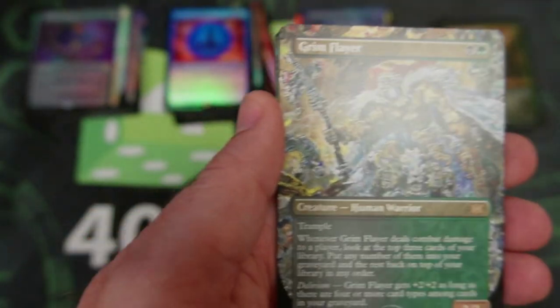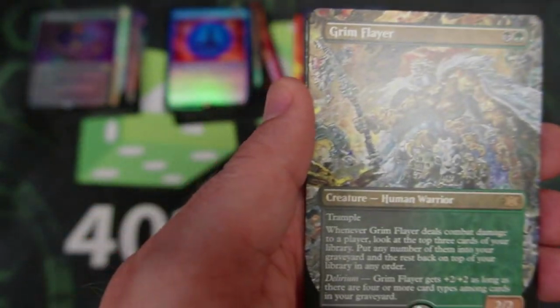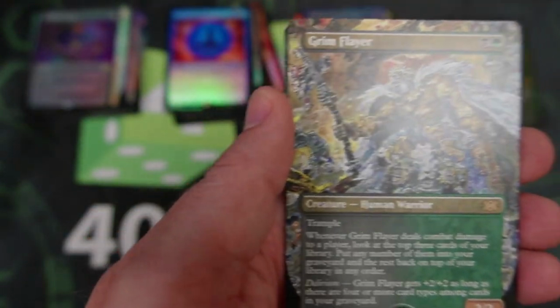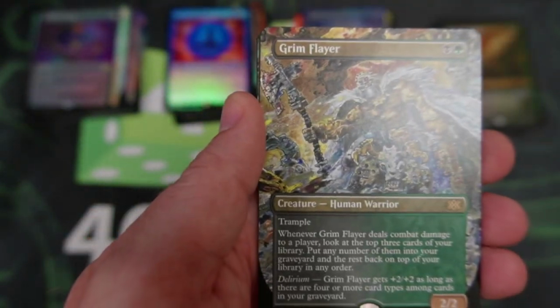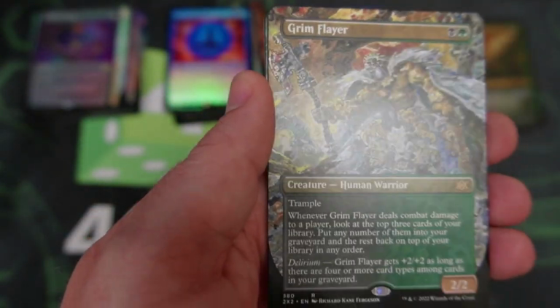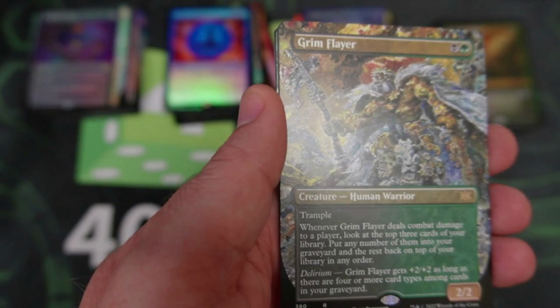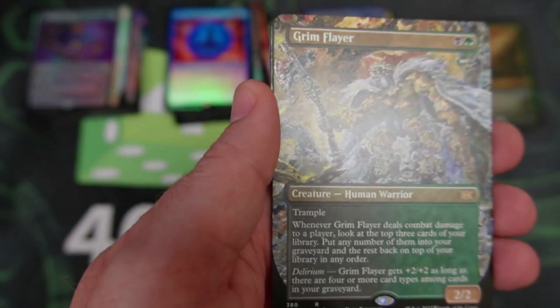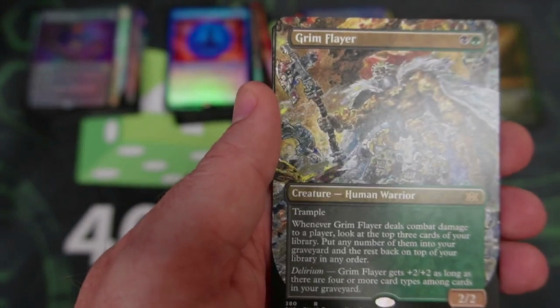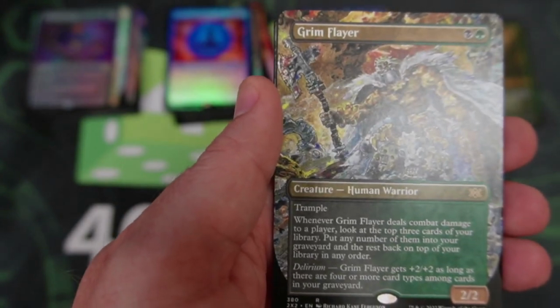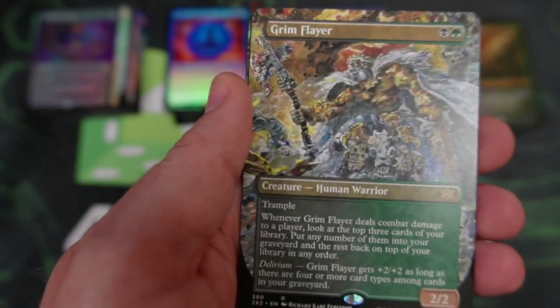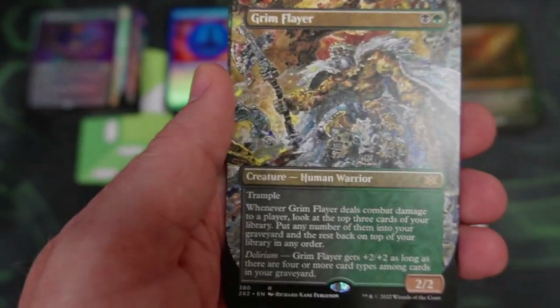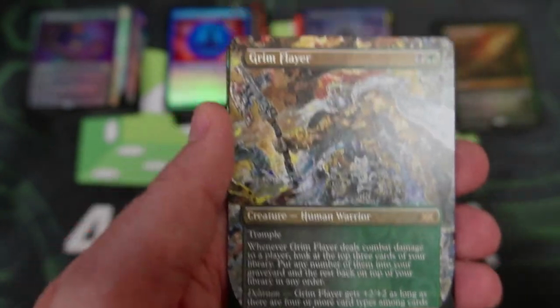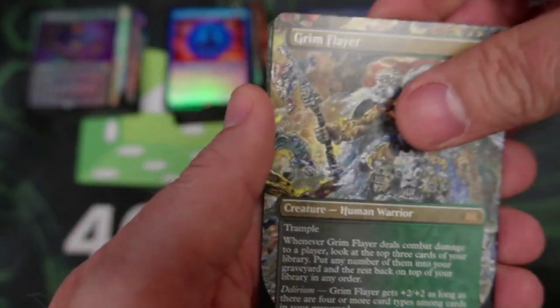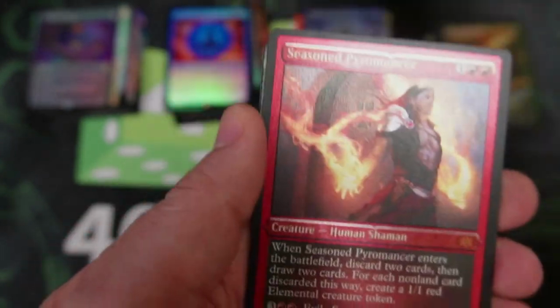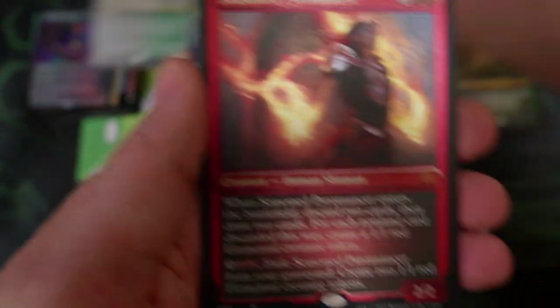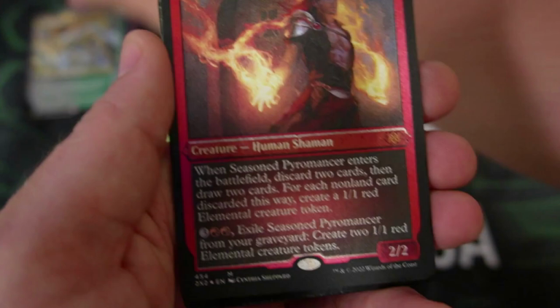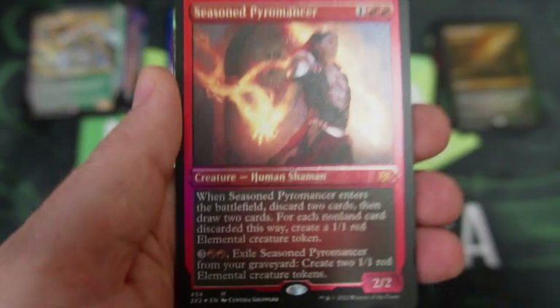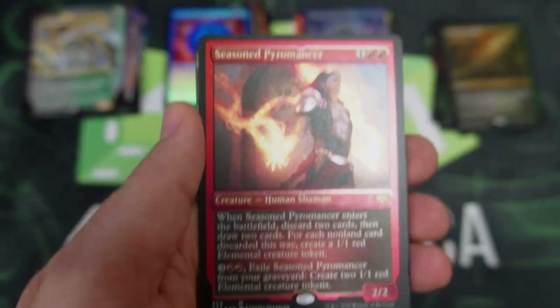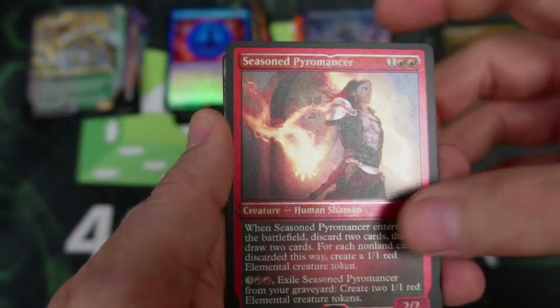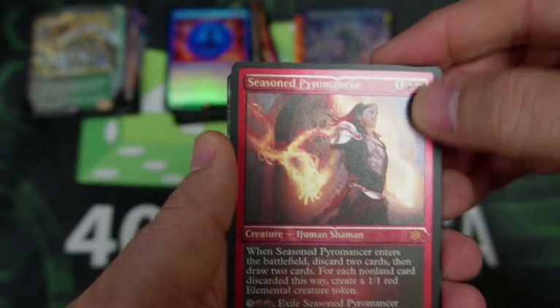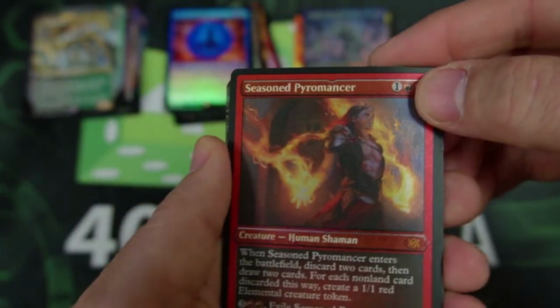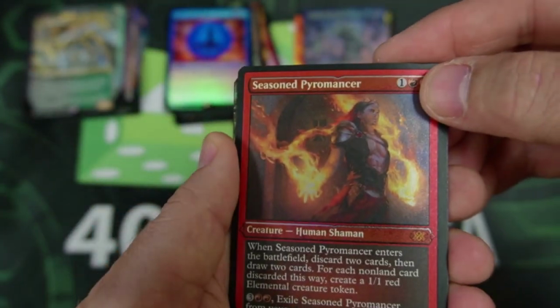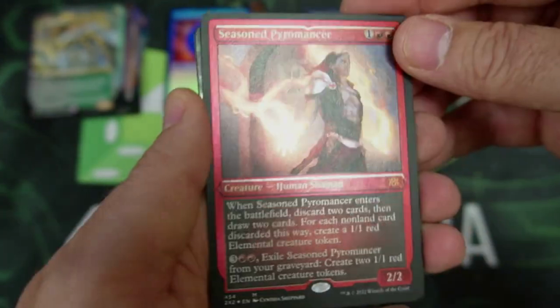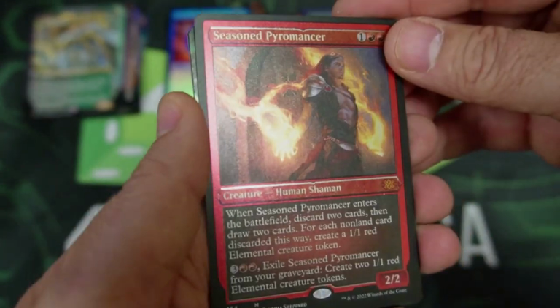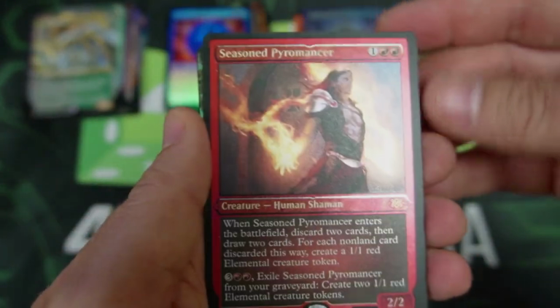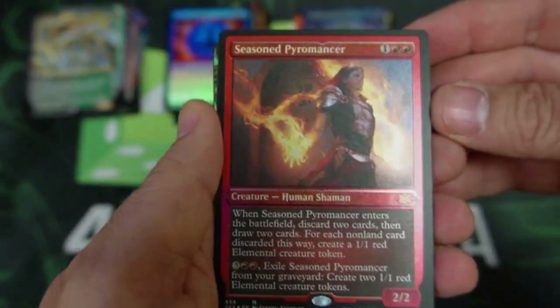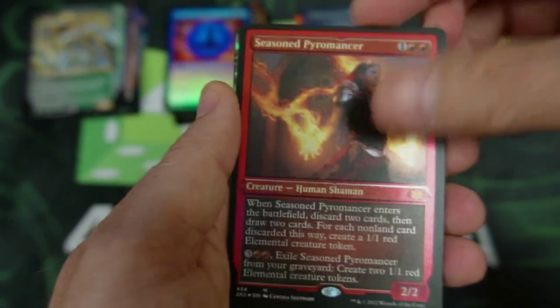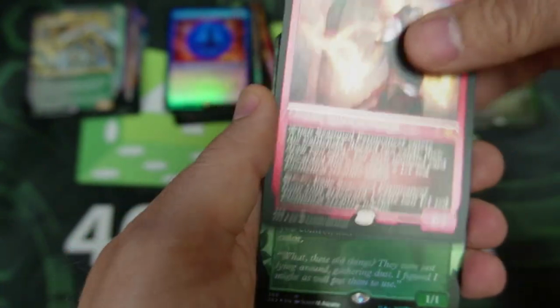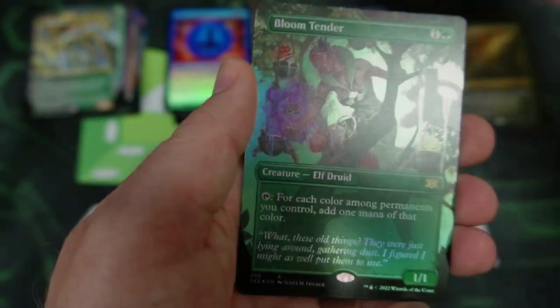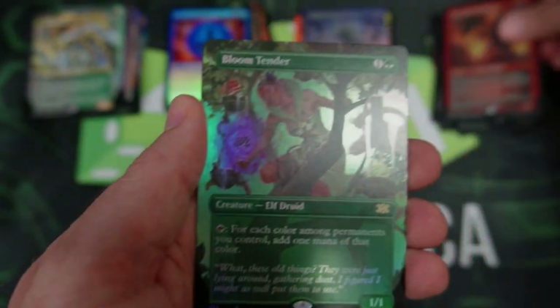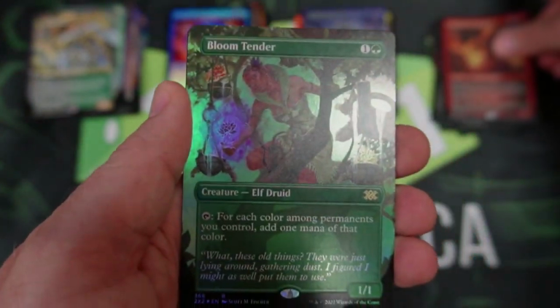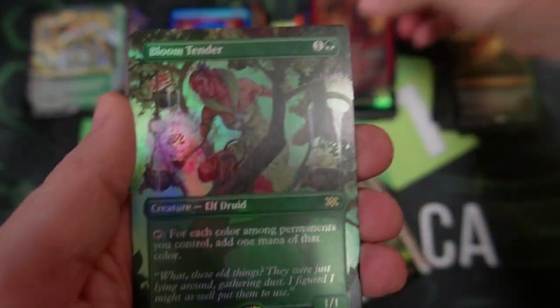We got the Grim Flayer — that's got to be Richard Cain Ferguson art, and it is. That is crazy. Love that look. Another Seasoned Pyromancer as Etched — that is very nice too. Wow. That's still a Mythic though.